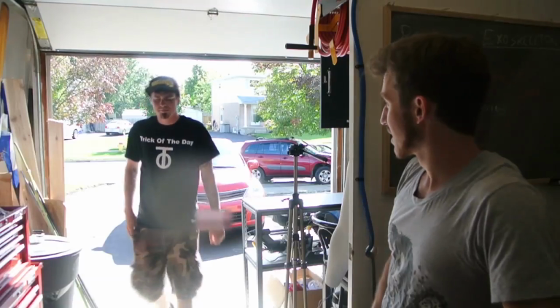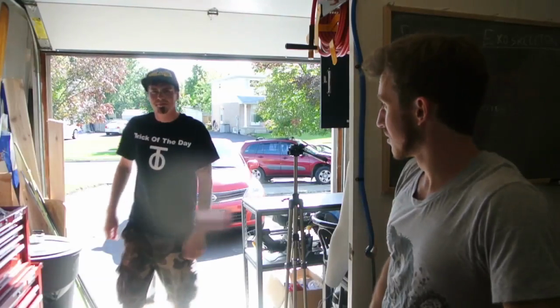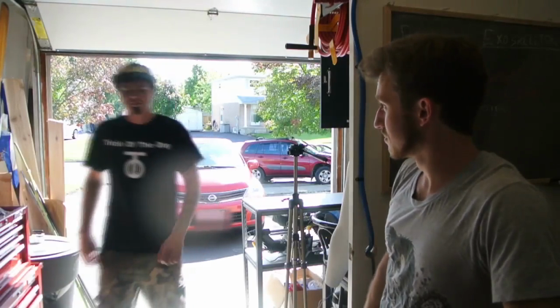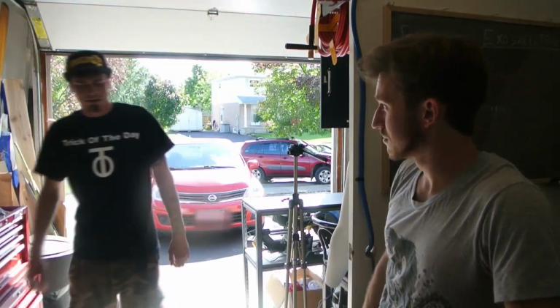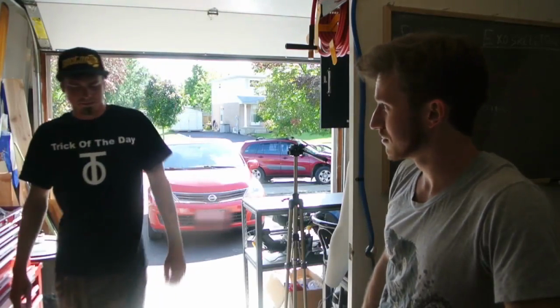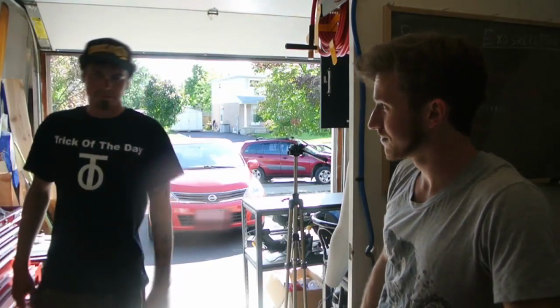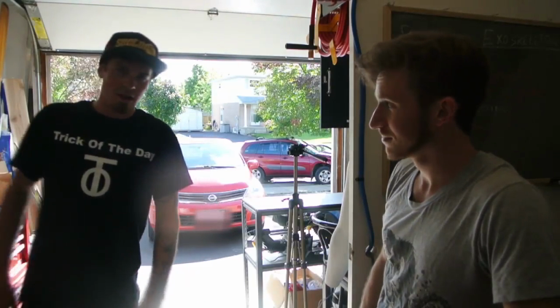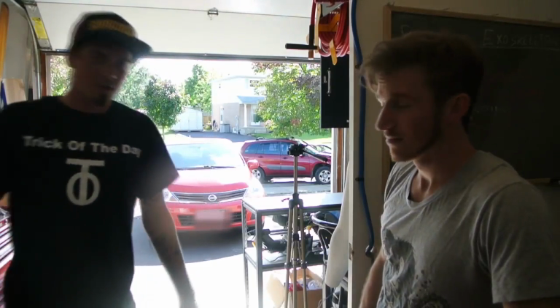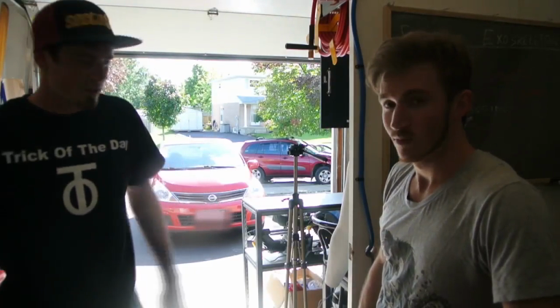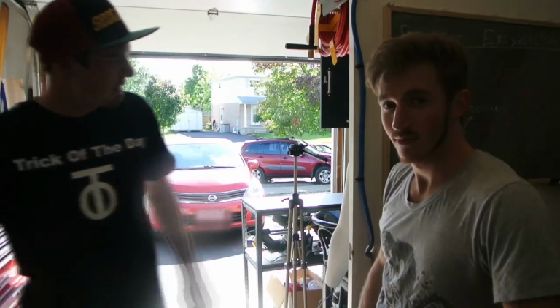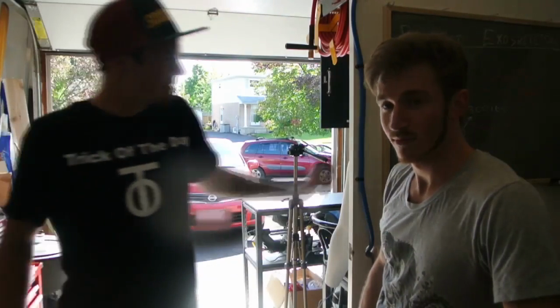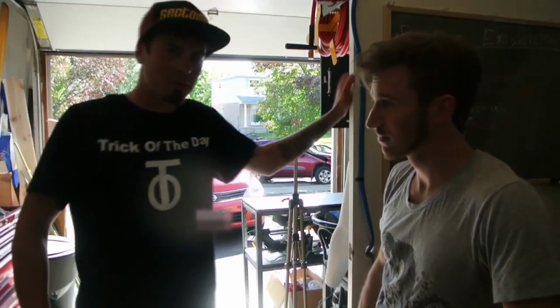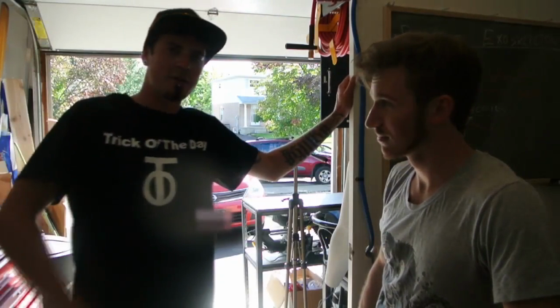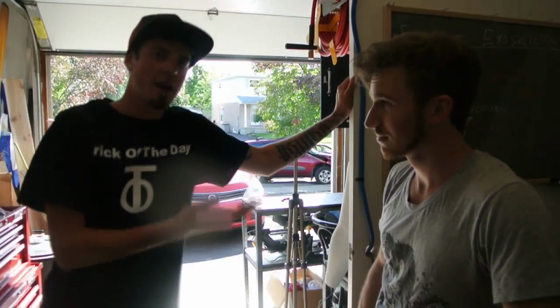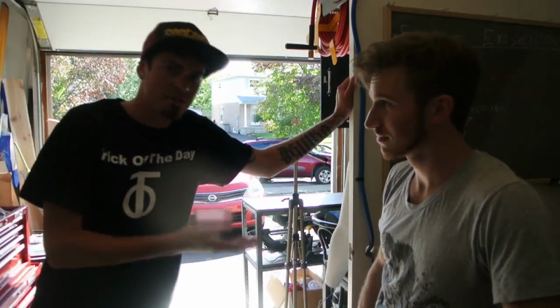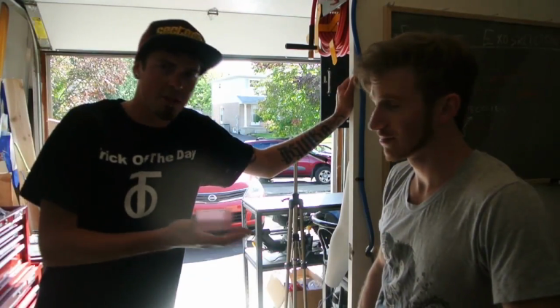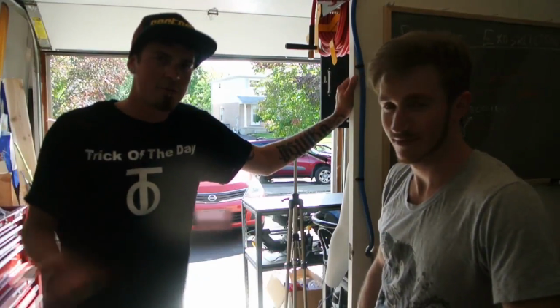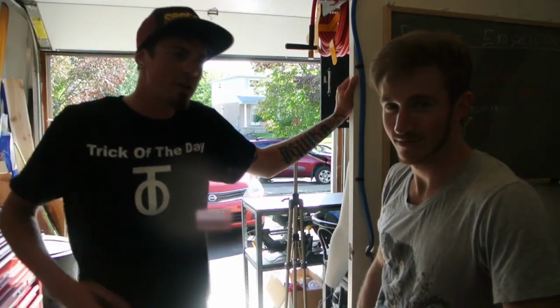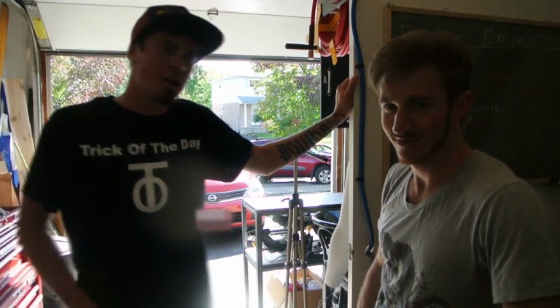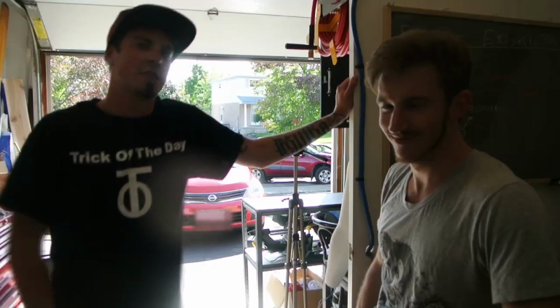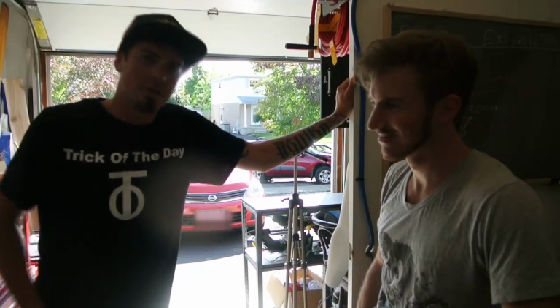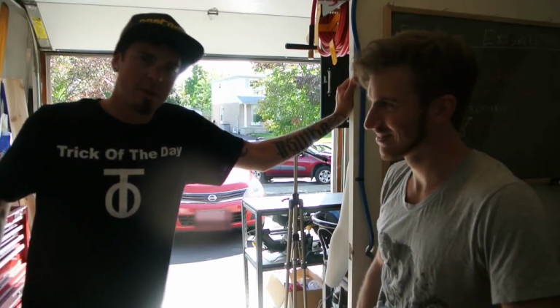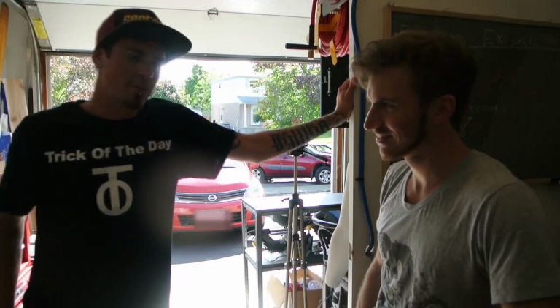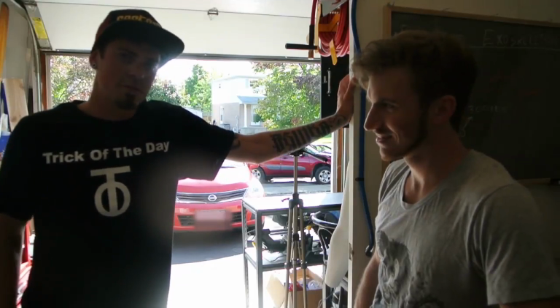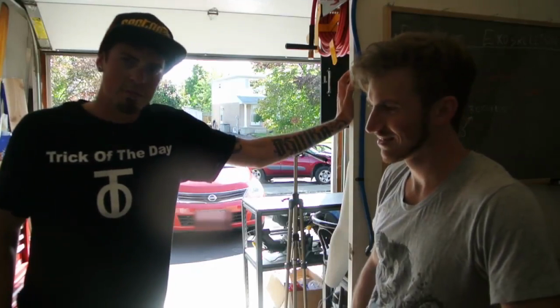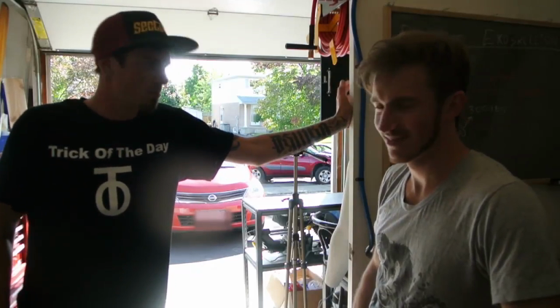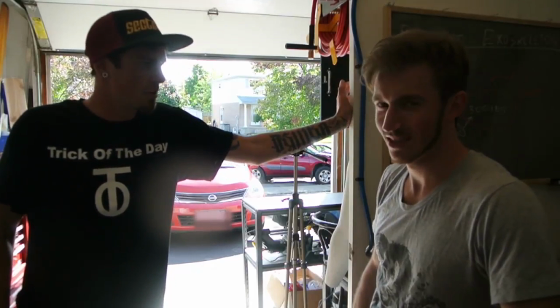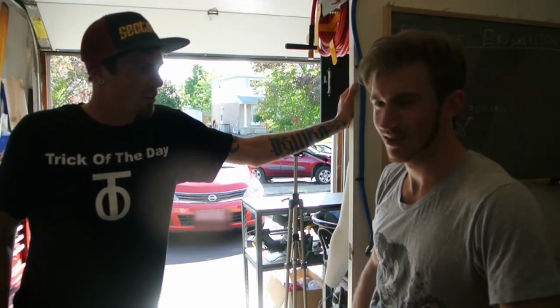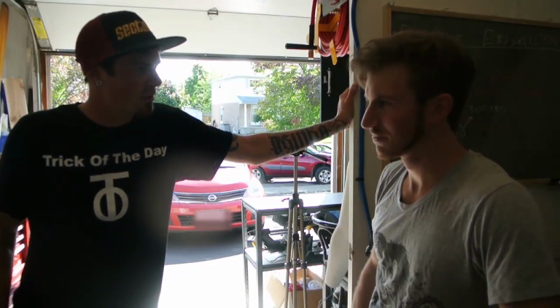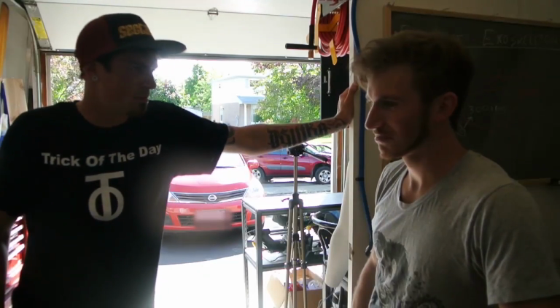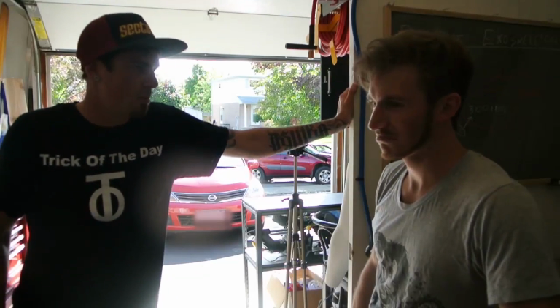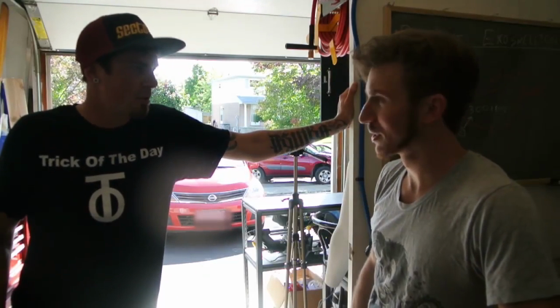How's it going? Good. Trick of the day here. We're at the Hacksmith's Laboratory. Check him out on Facebook, YouTube, what else you got? Twitter.